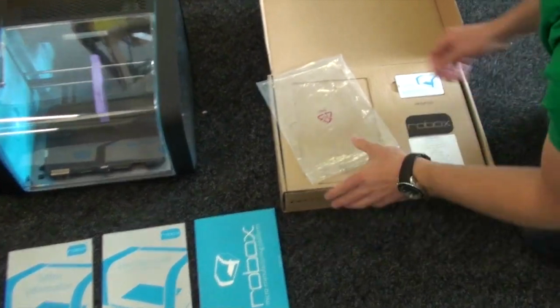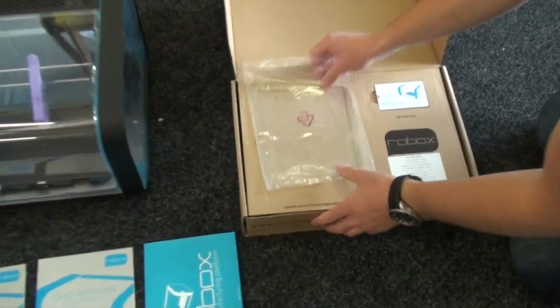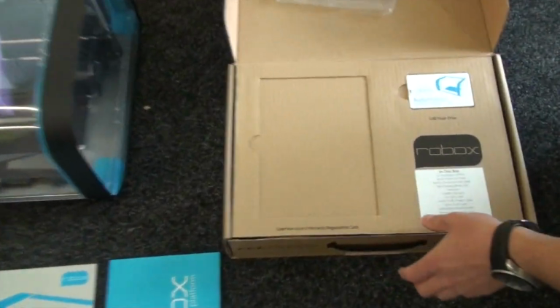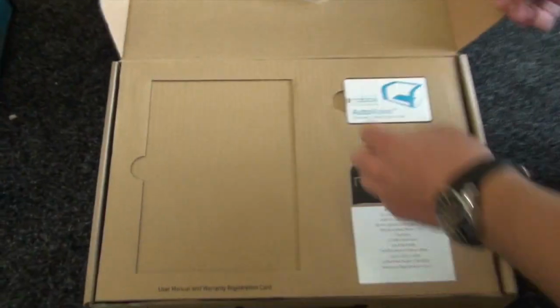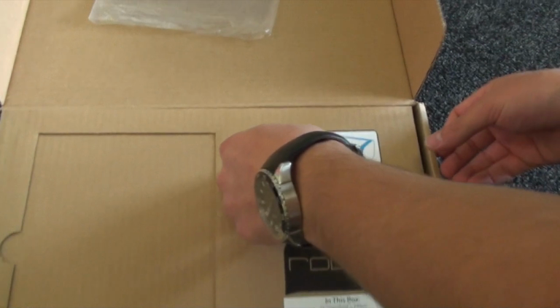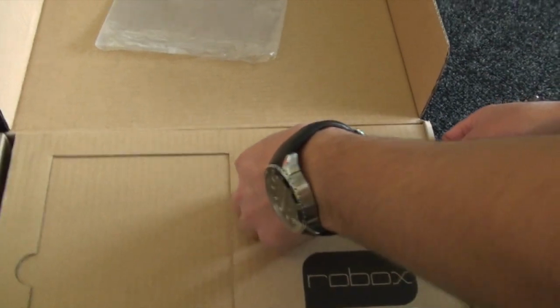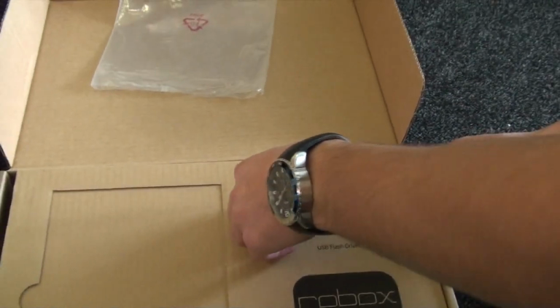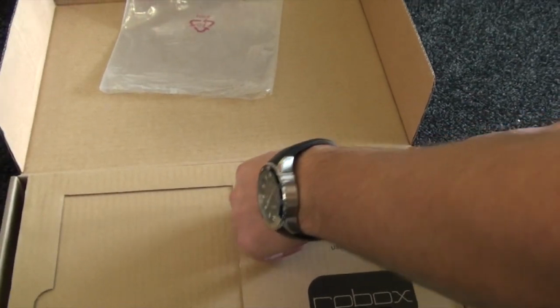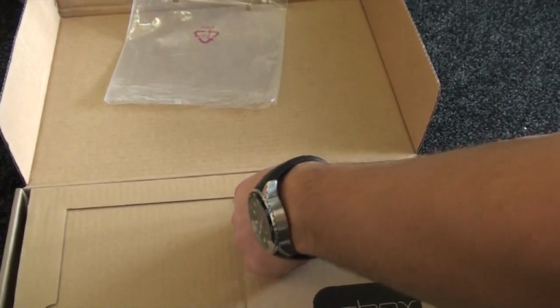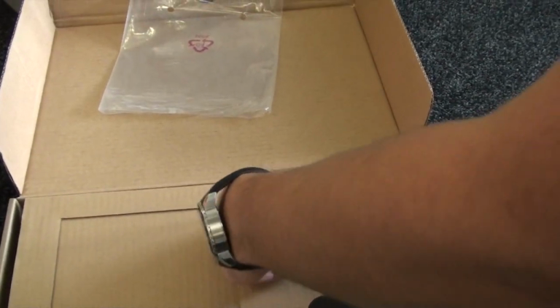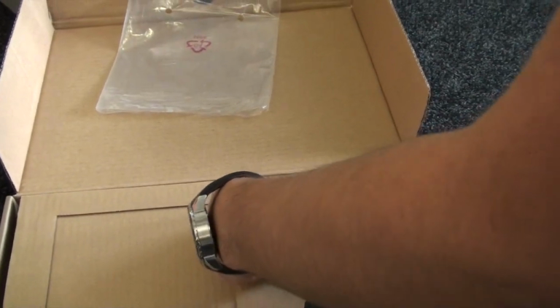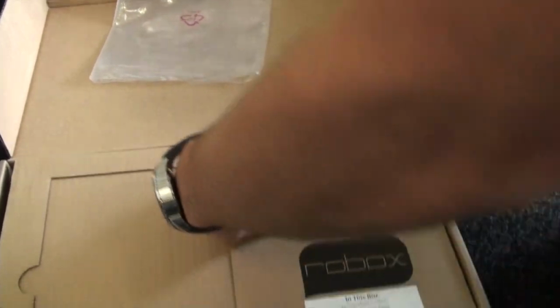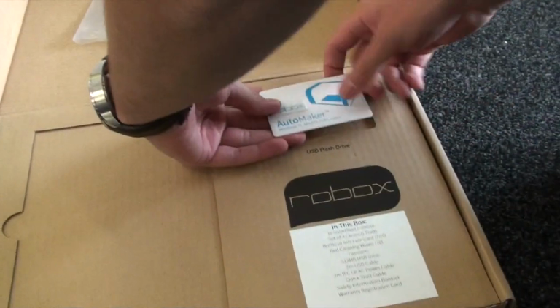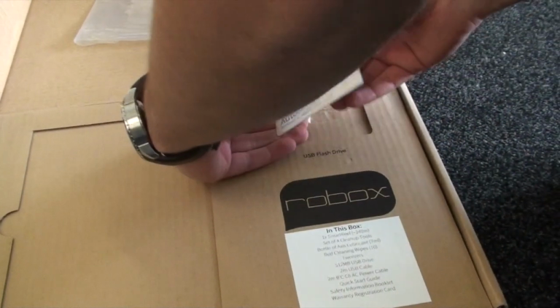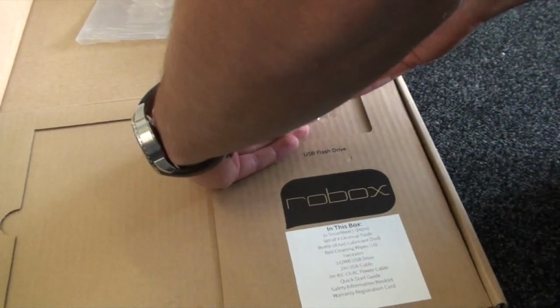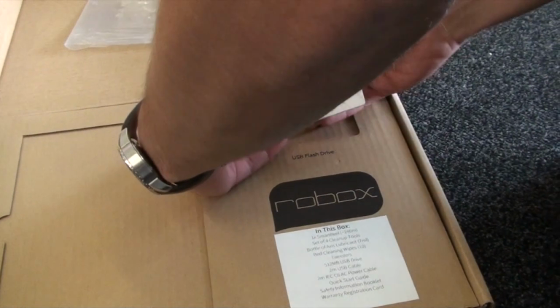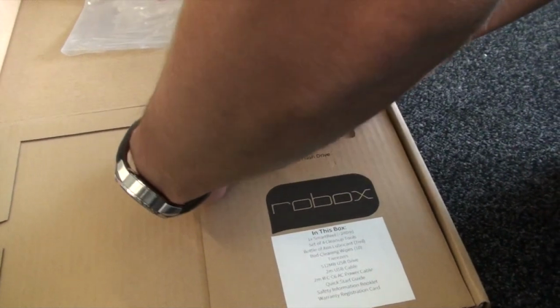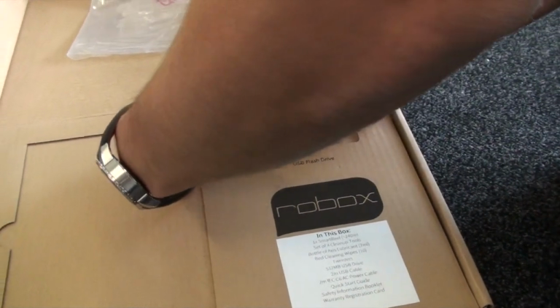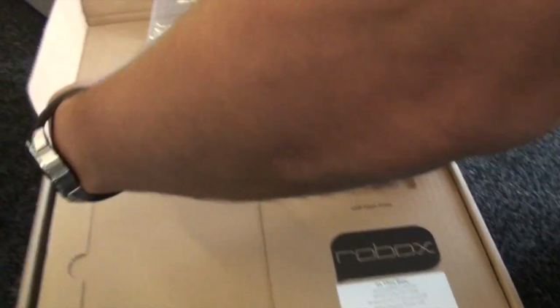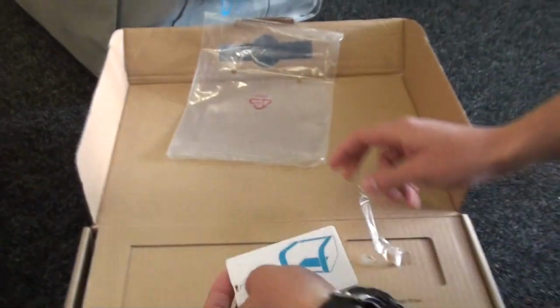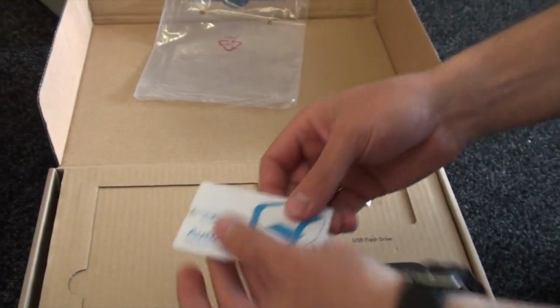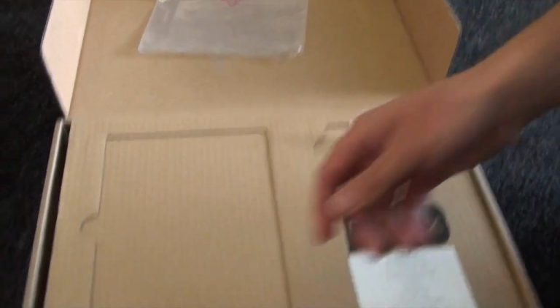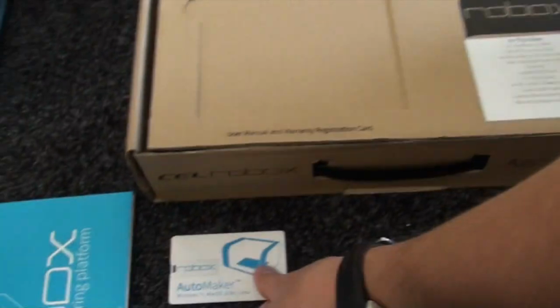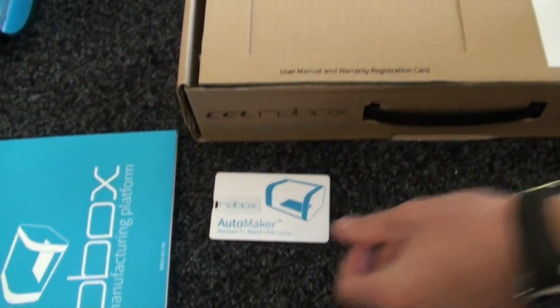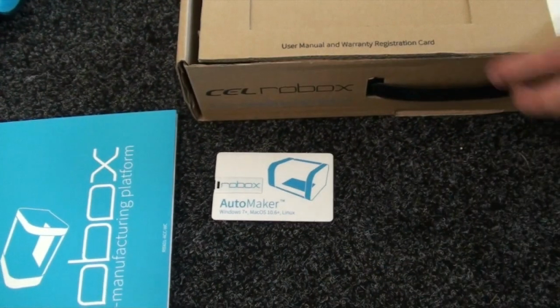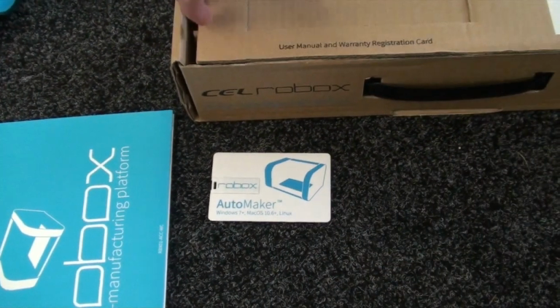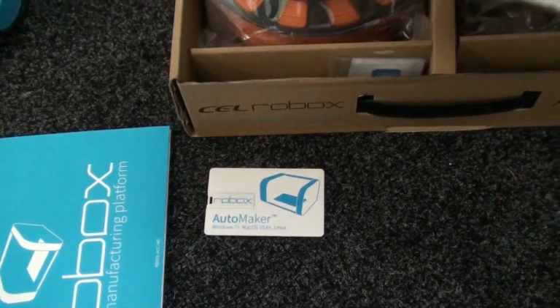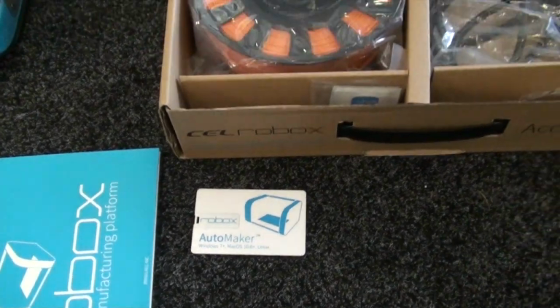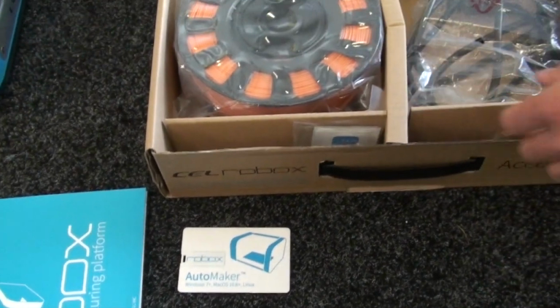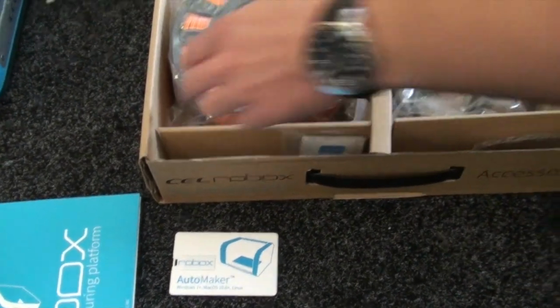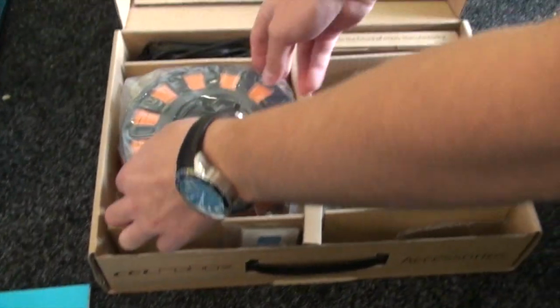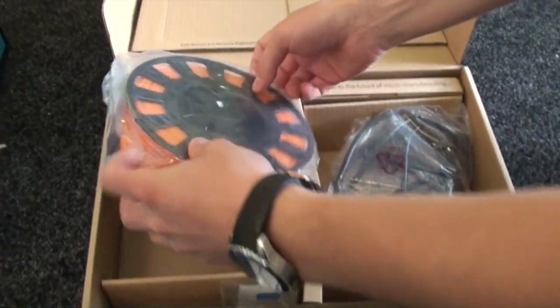You've also got the software, which is called Automaker for the Robox, and that's loaded onto this card which is actually a USB drive. You just flip out the little tab there that says Robox and insert it into a USB slot.